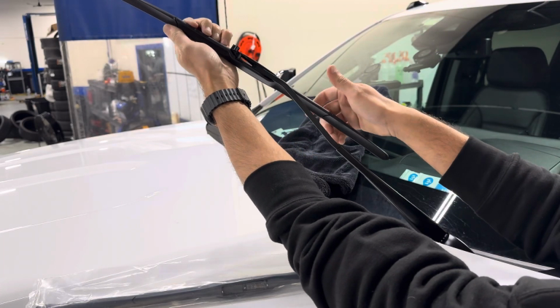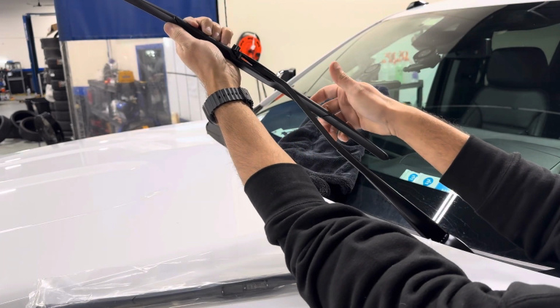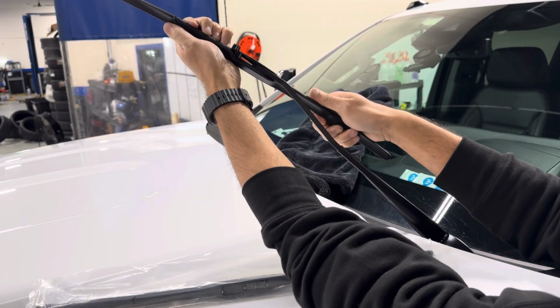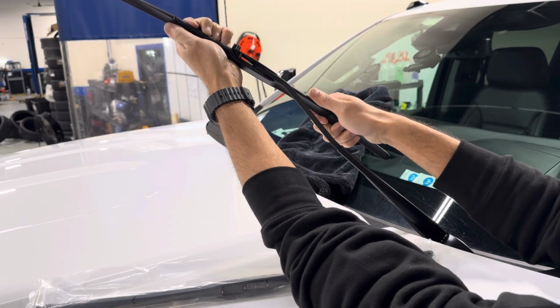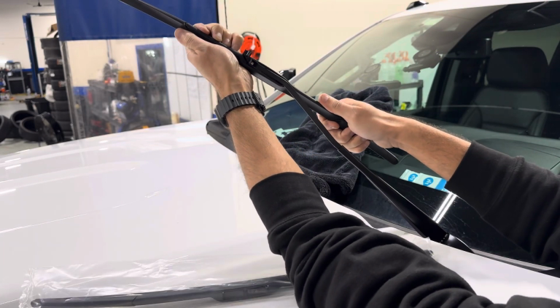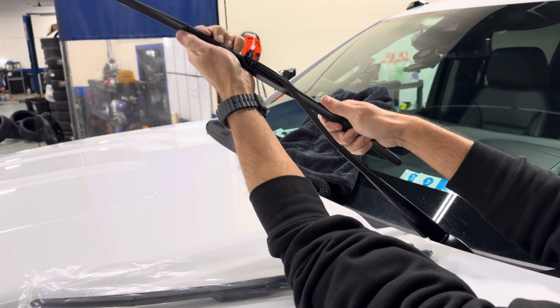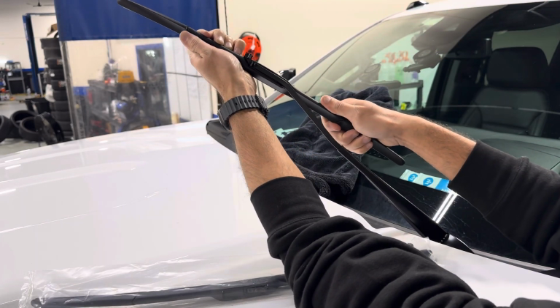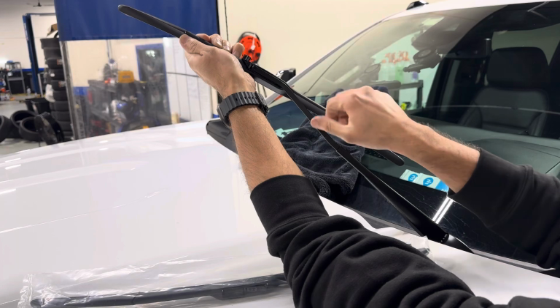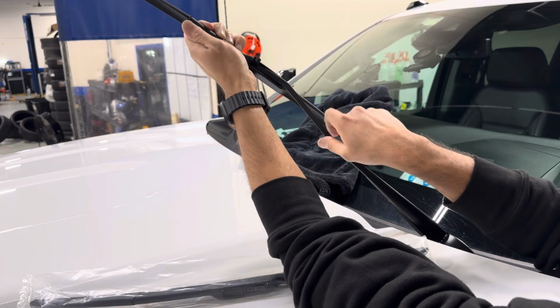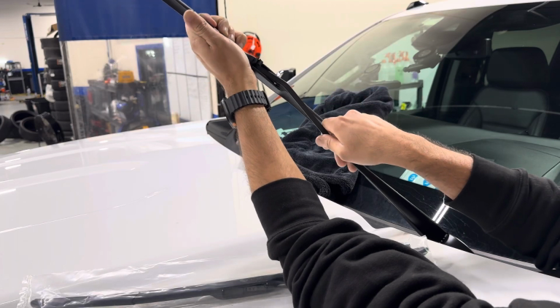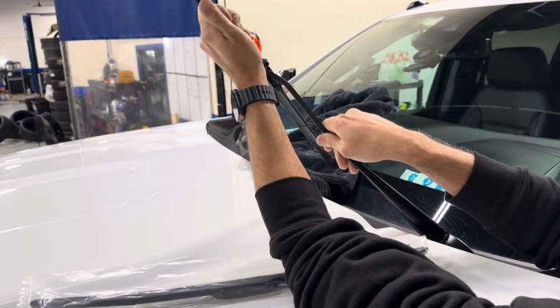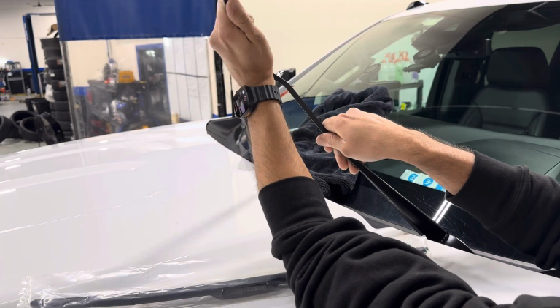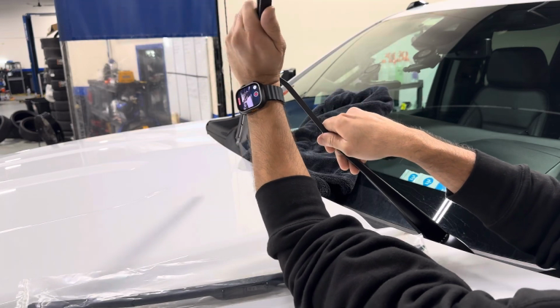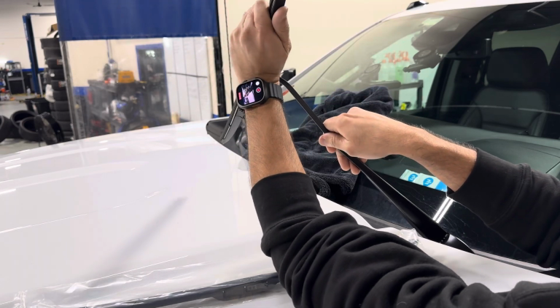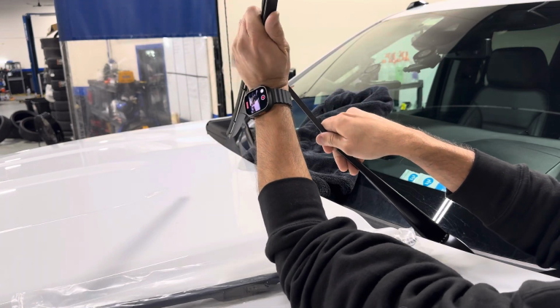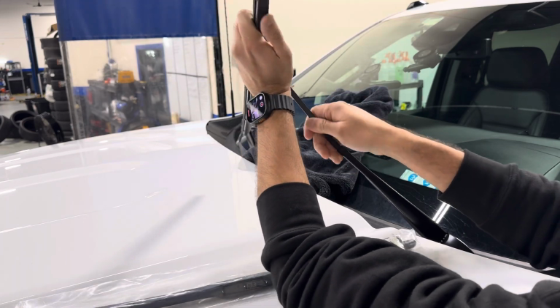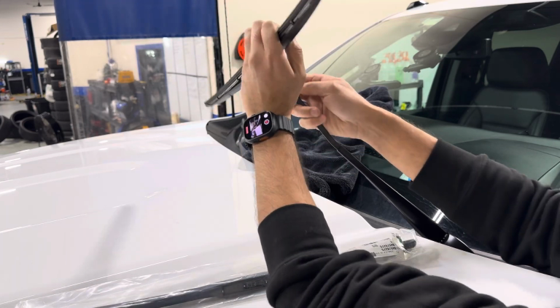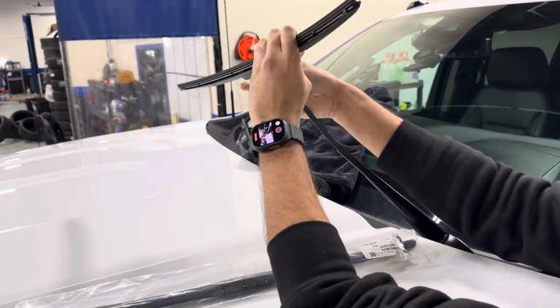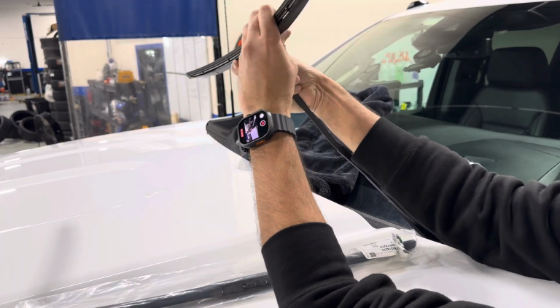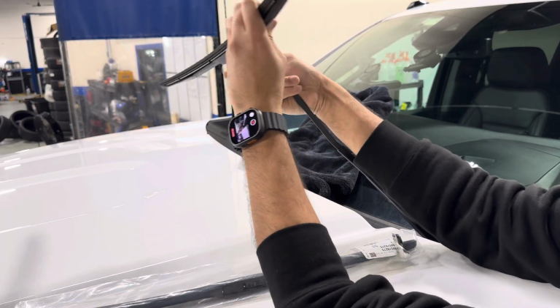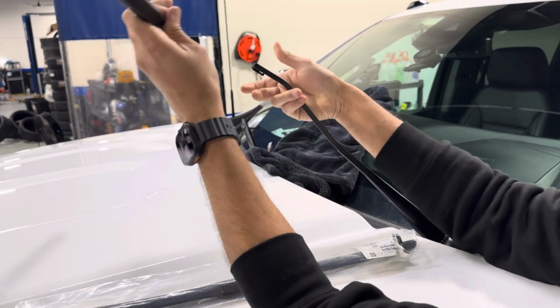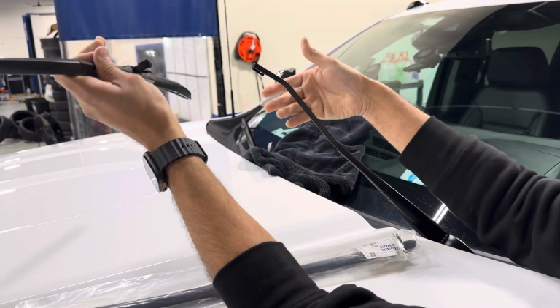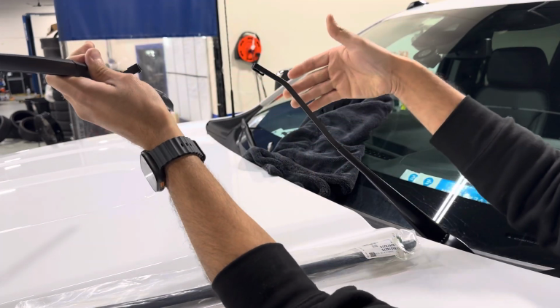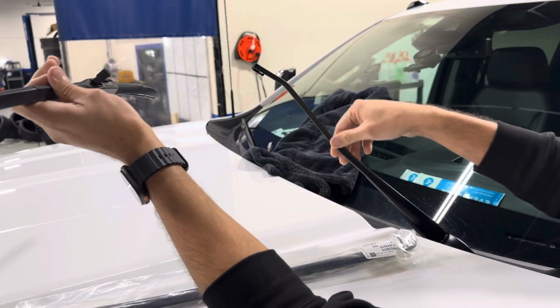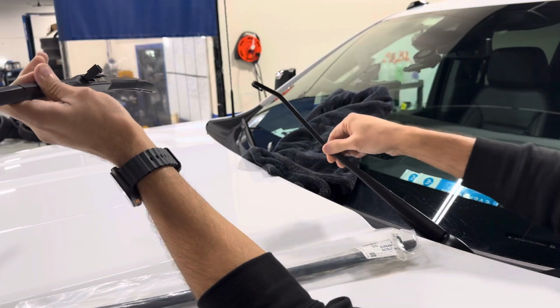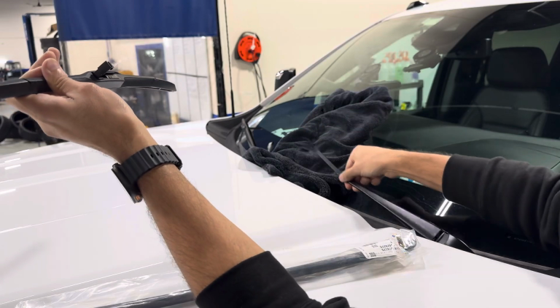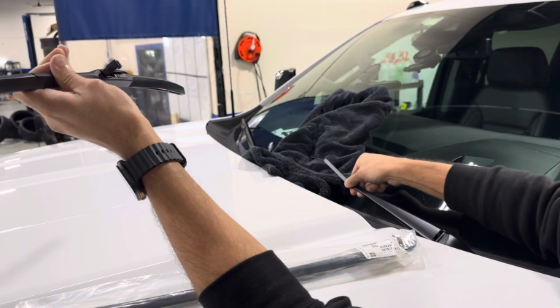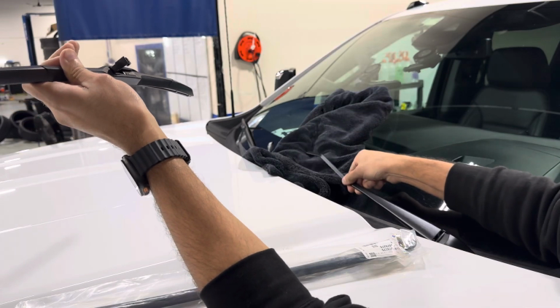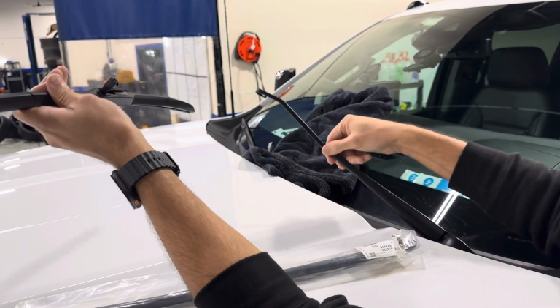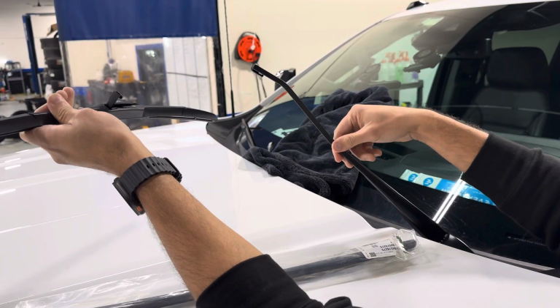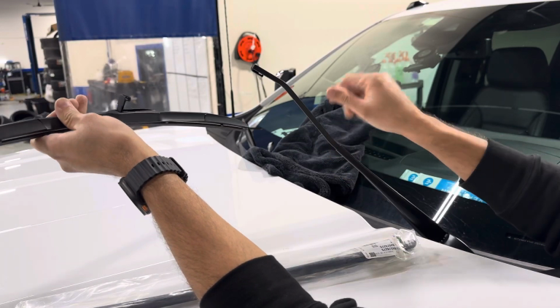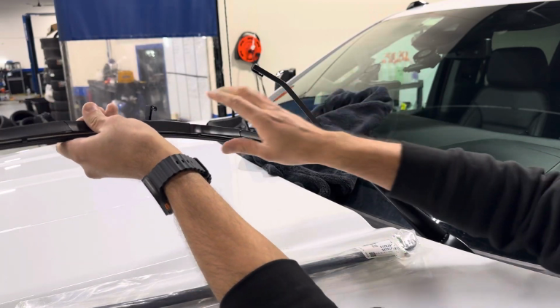I'm going to grab here and just pull down and lift up like that — it's going to kind of unhook itself and come right off. And like I said, in case it falls, you have the towel there to protect you.